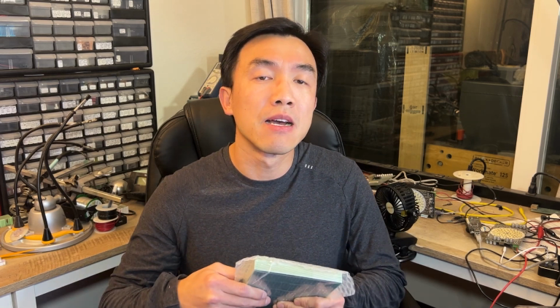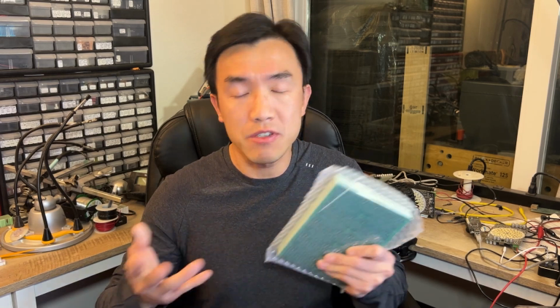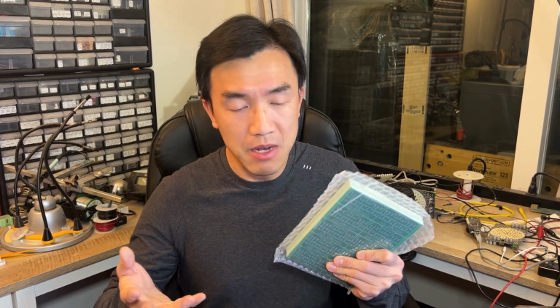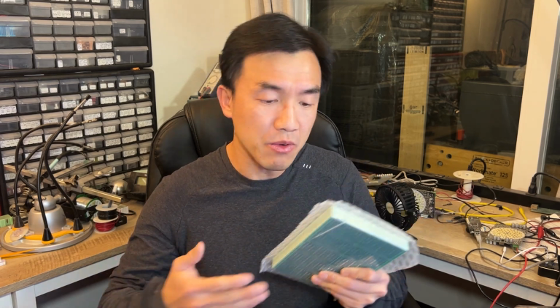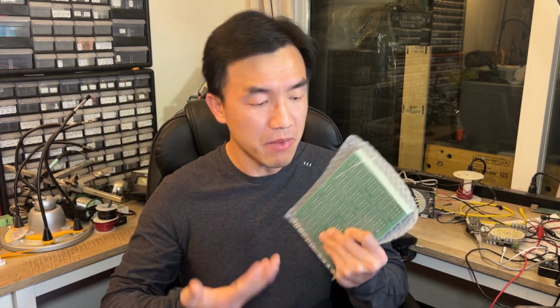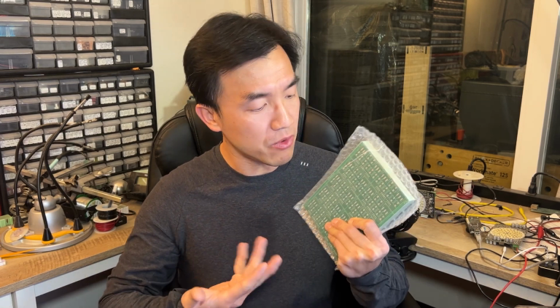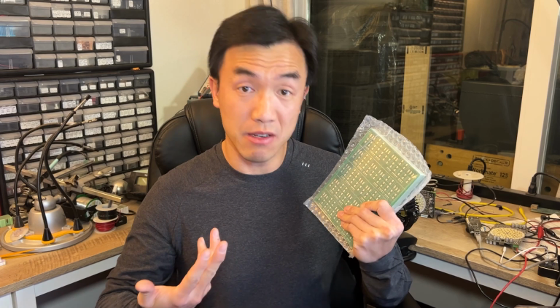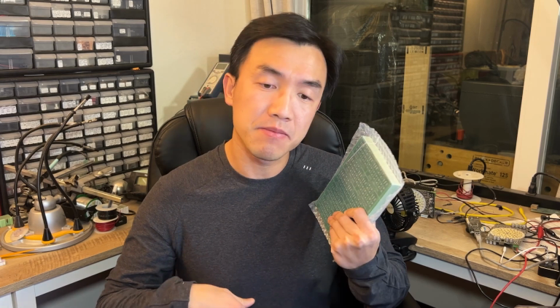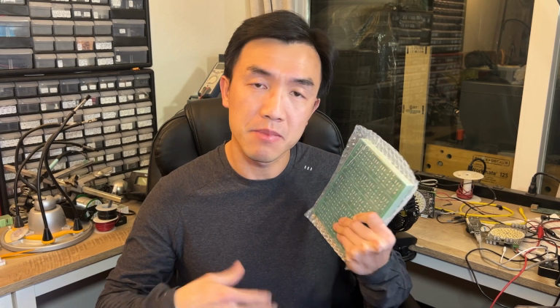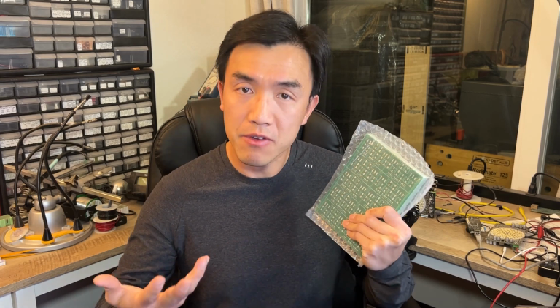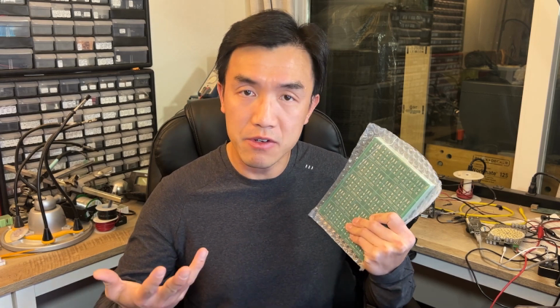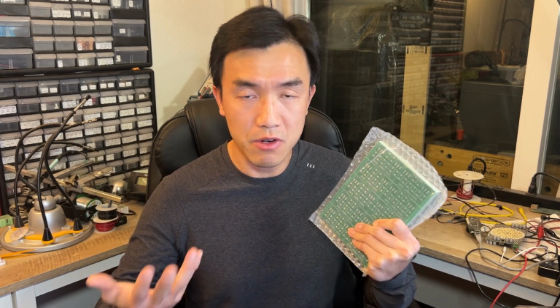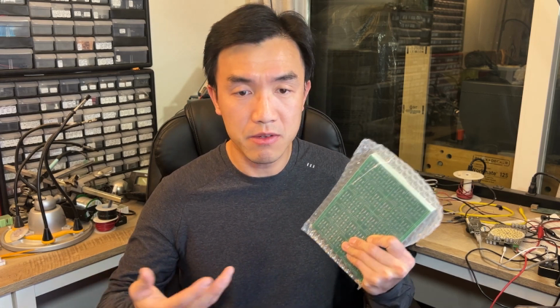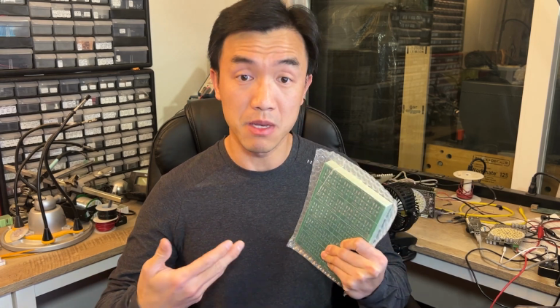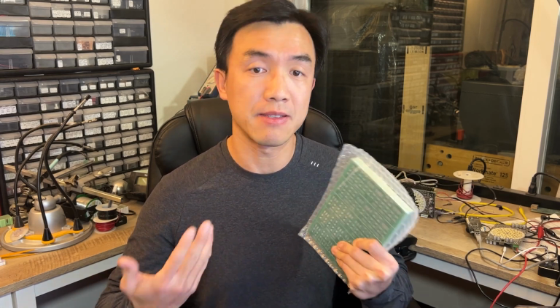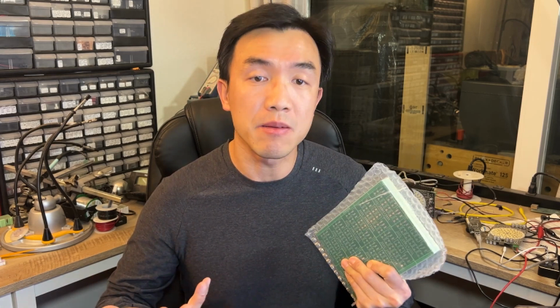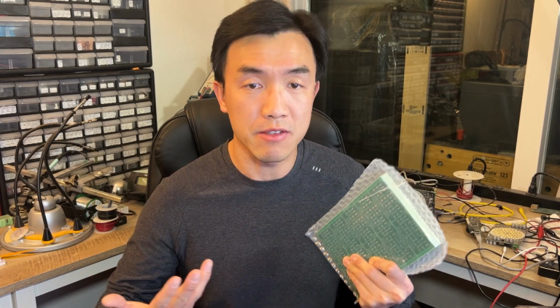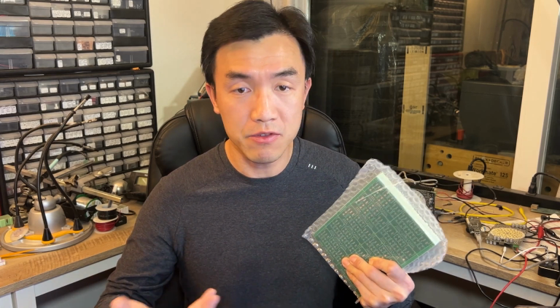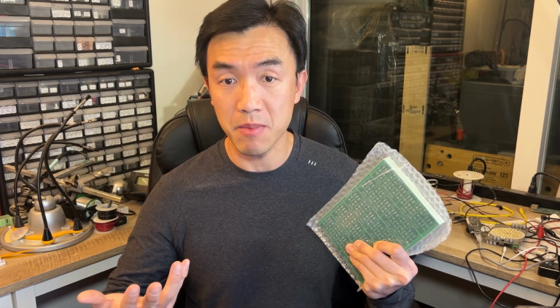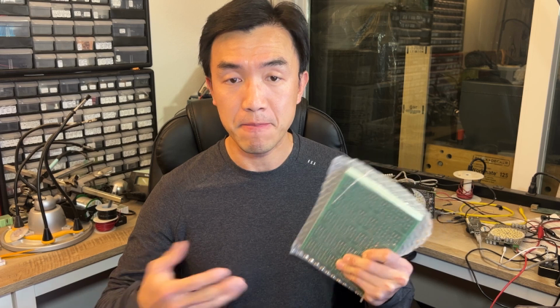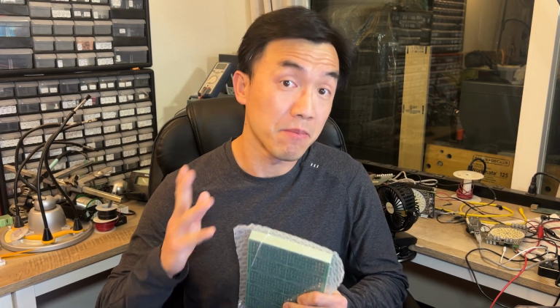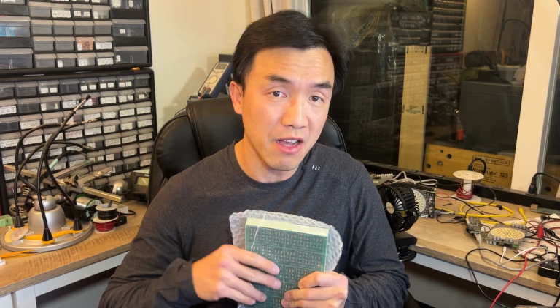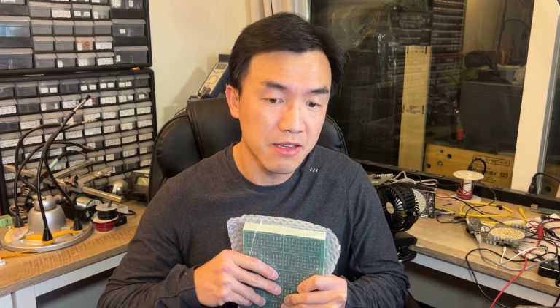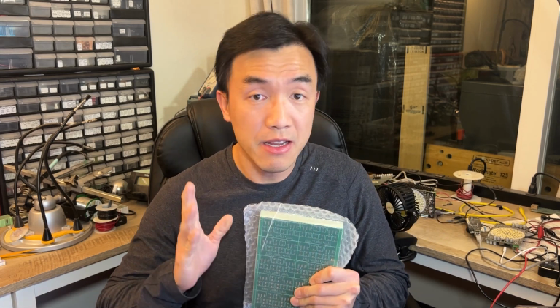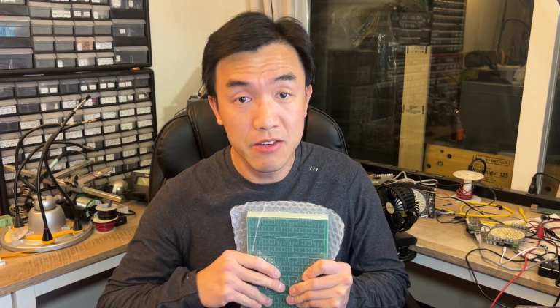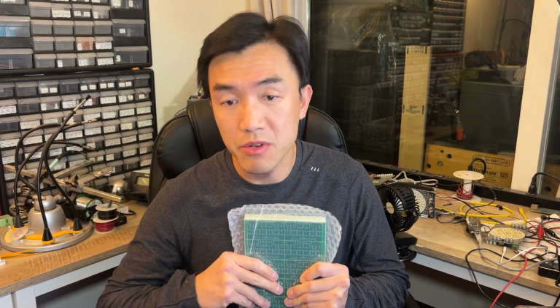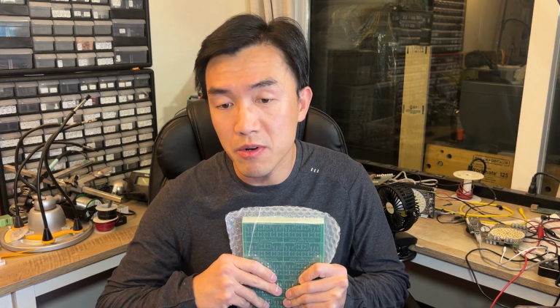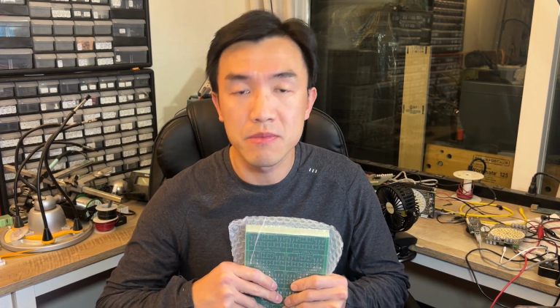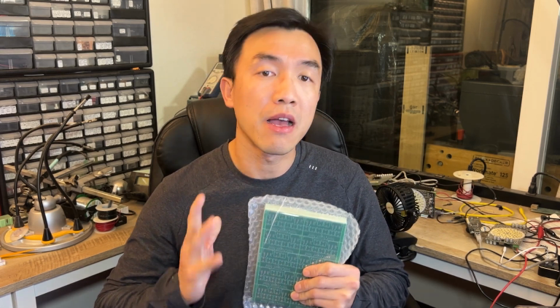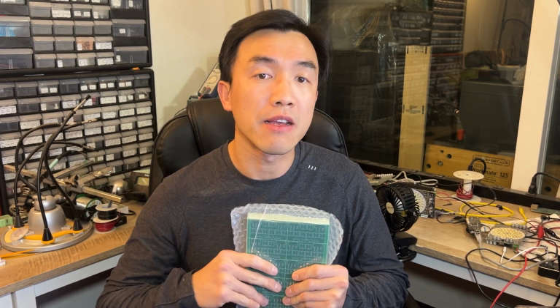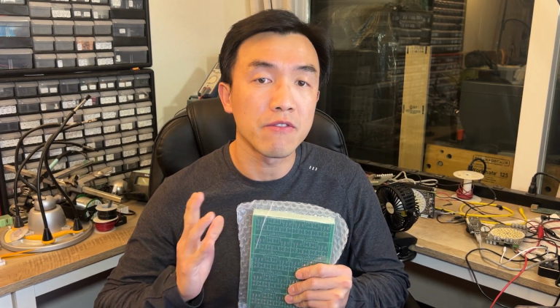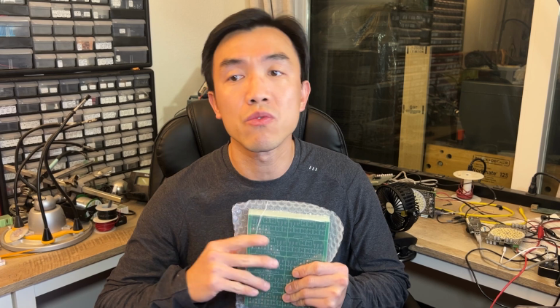Of course, I don't think we can make the boards ourselves, but have you ever thought about maybe assembling the boards yourself to save some money? Believe it or not, it is actually pretty doable, as long as you have the right tools.